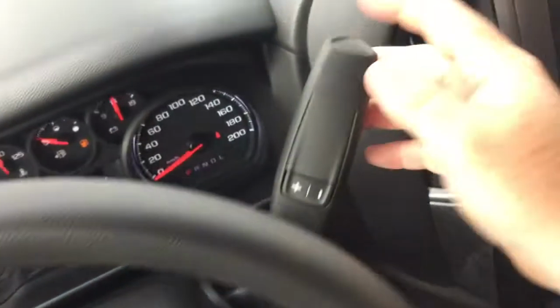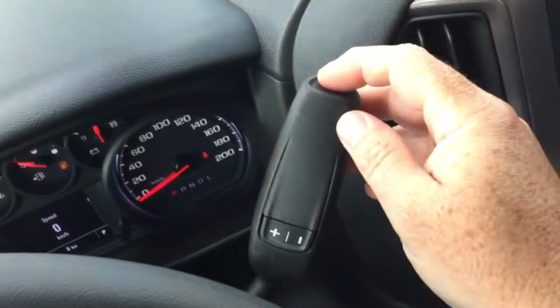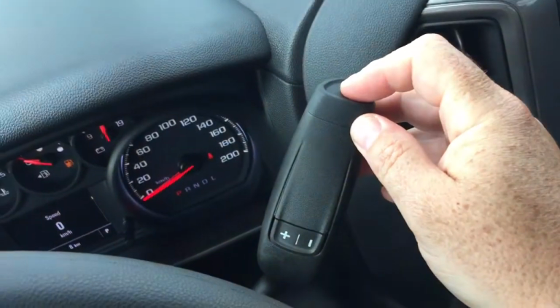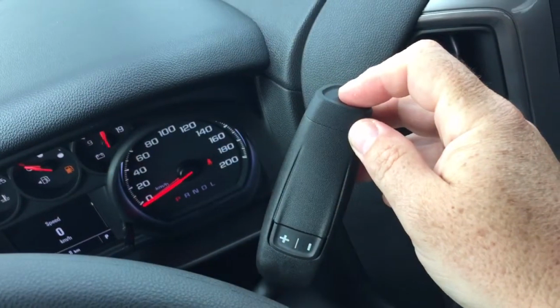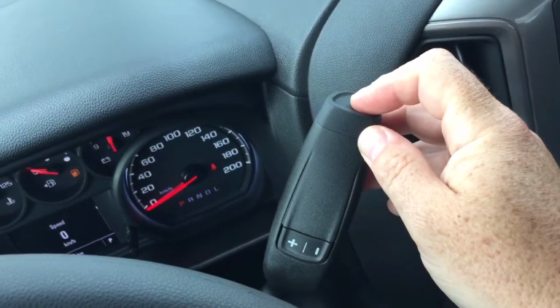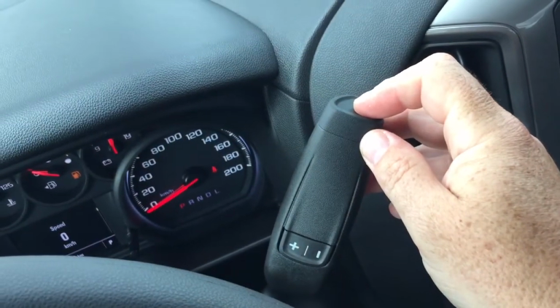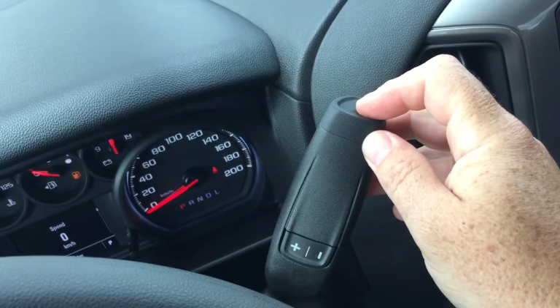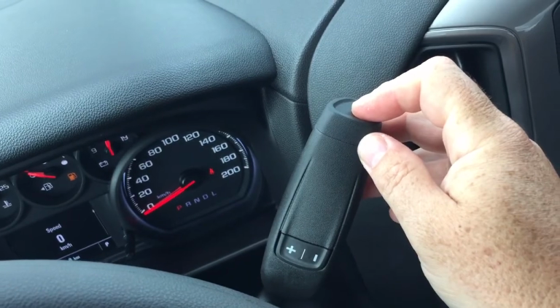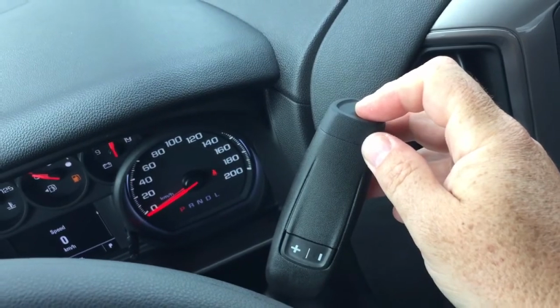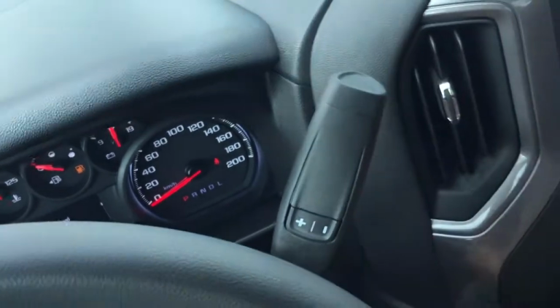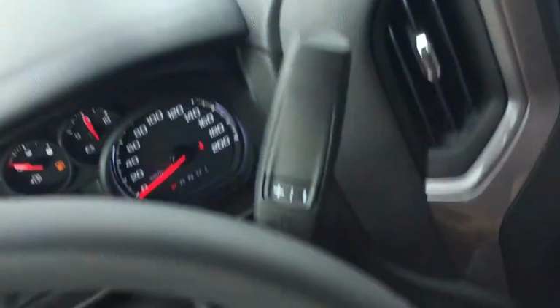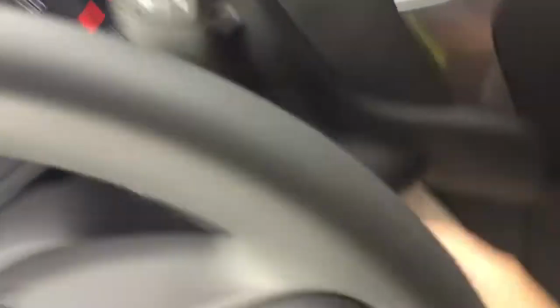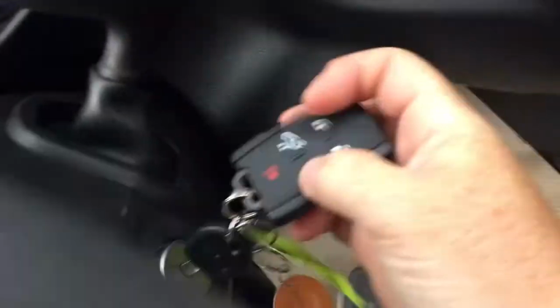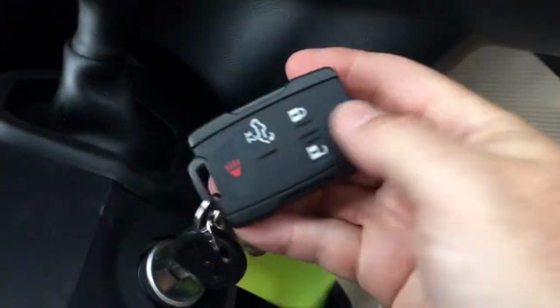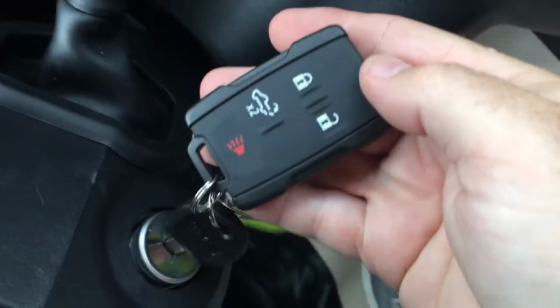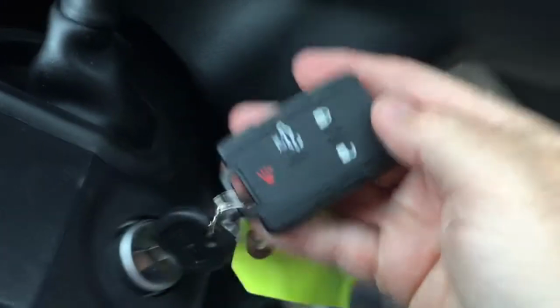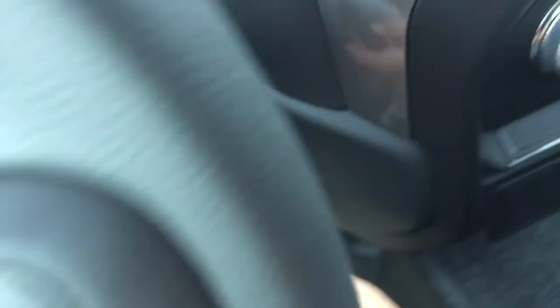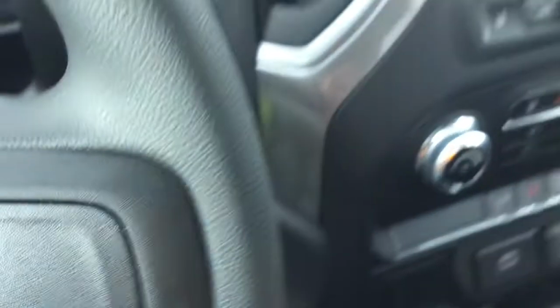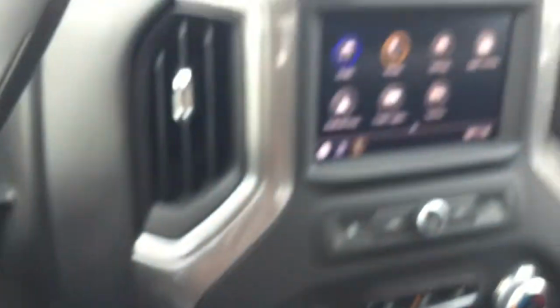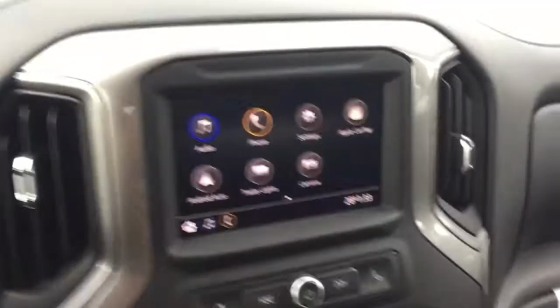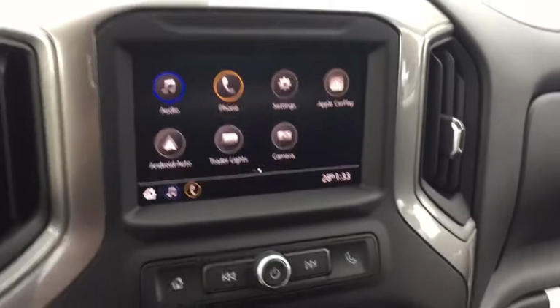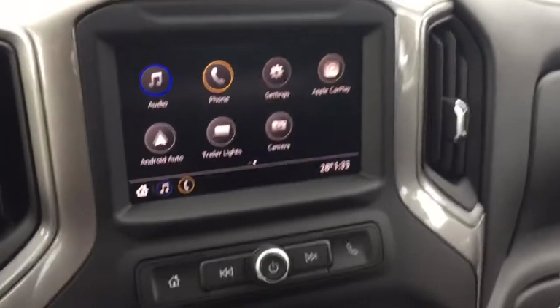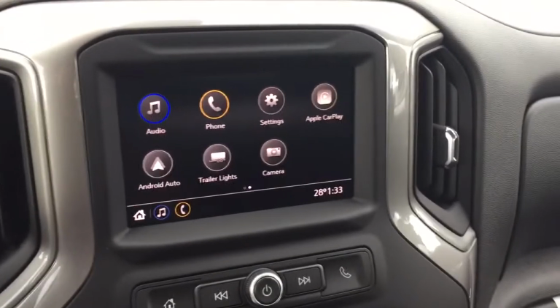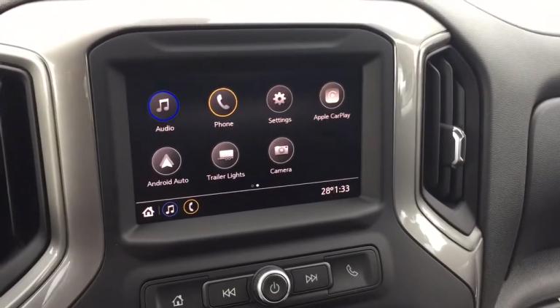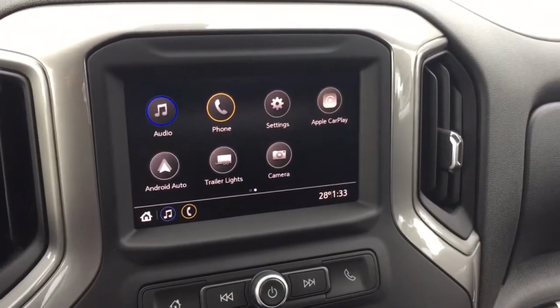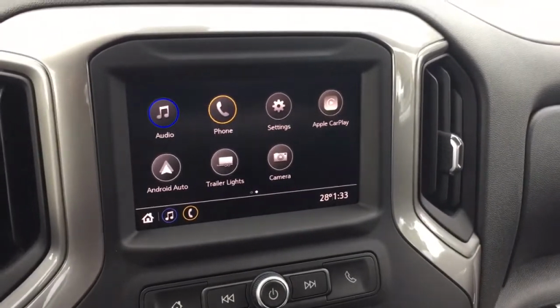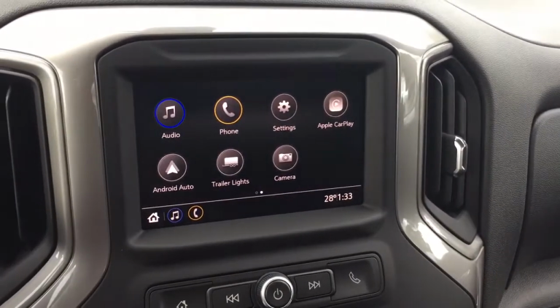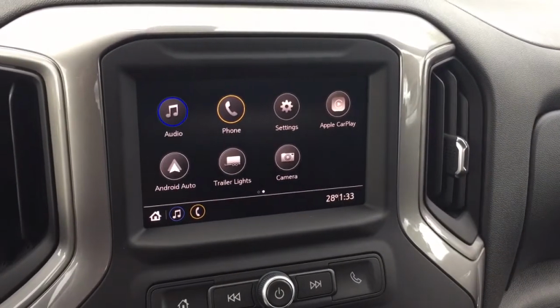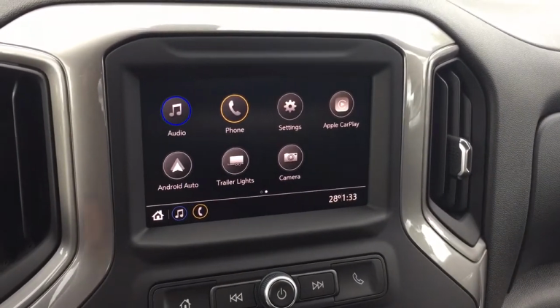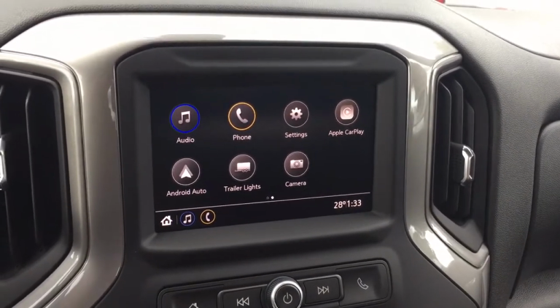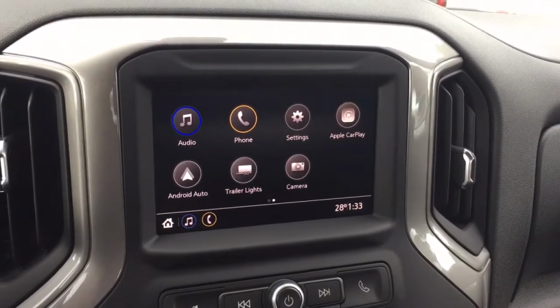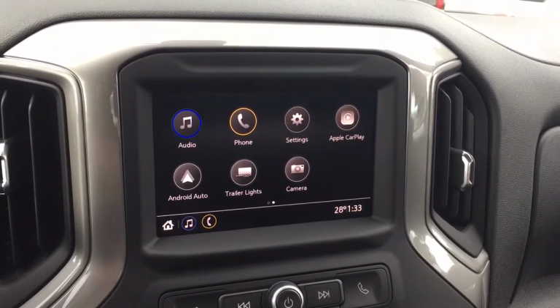Gear shifter with tow/haul over here on the right-hand side. Keyed ignition, AM/FM stereo, Apple CarPlay, and Android Auto with their own separate apps.